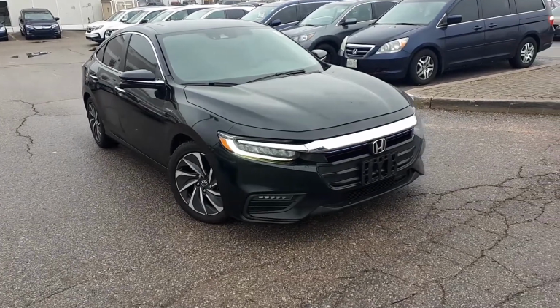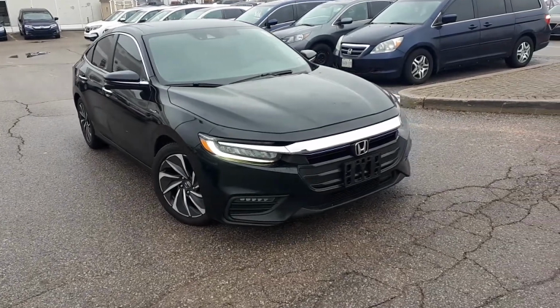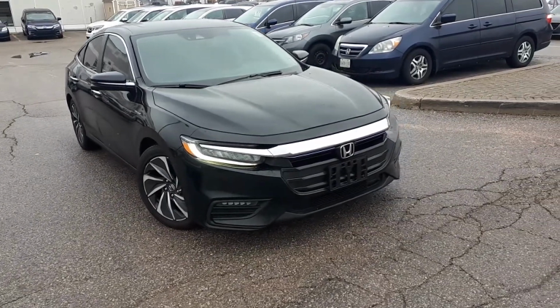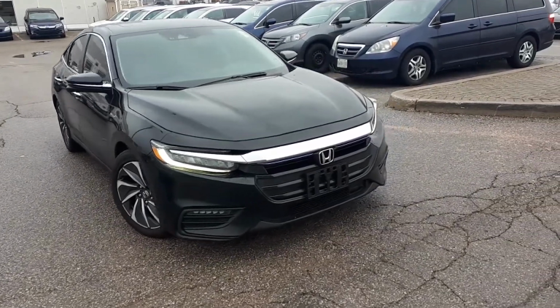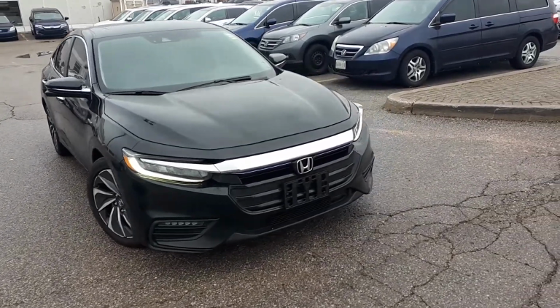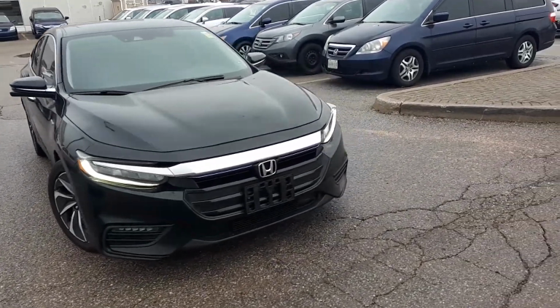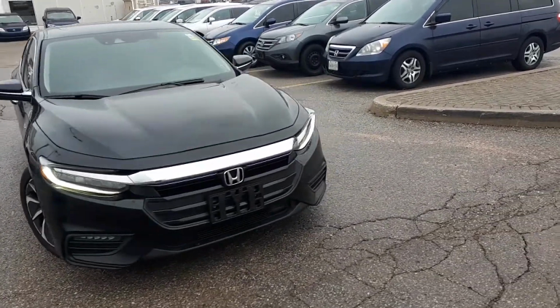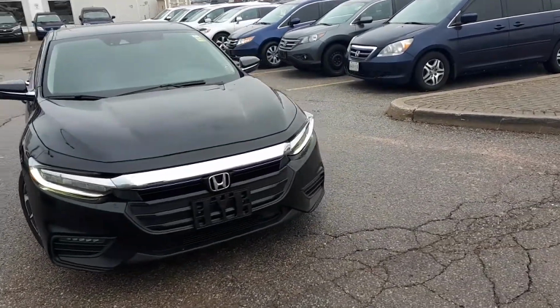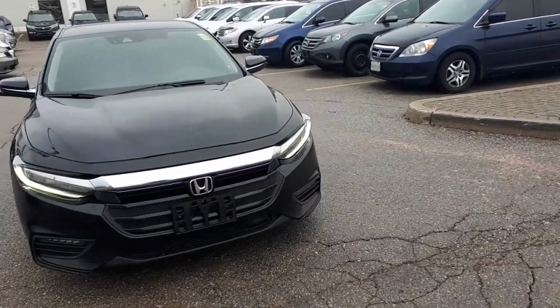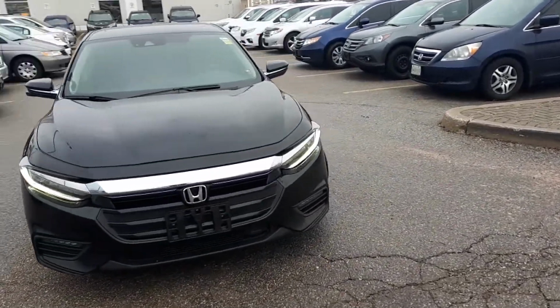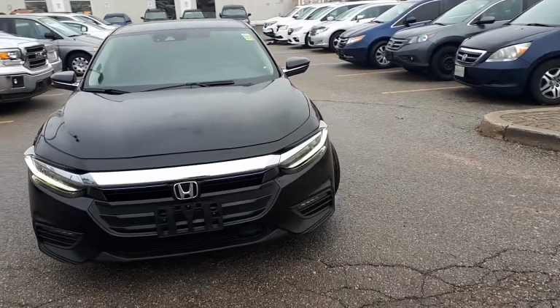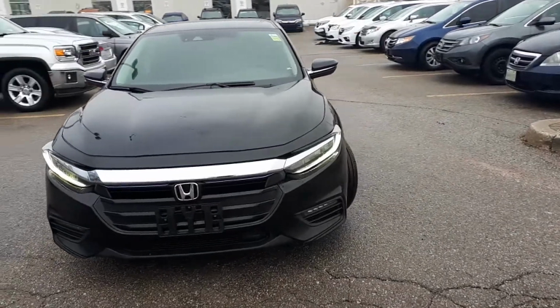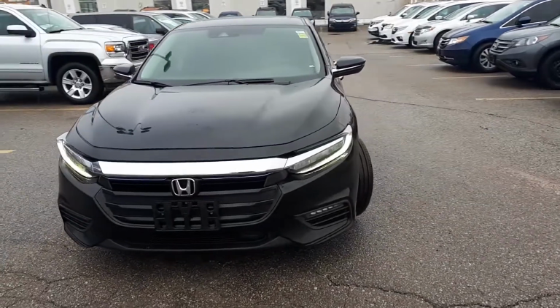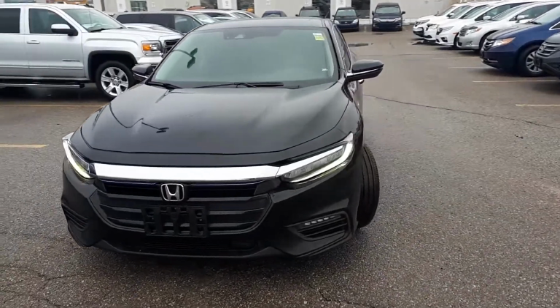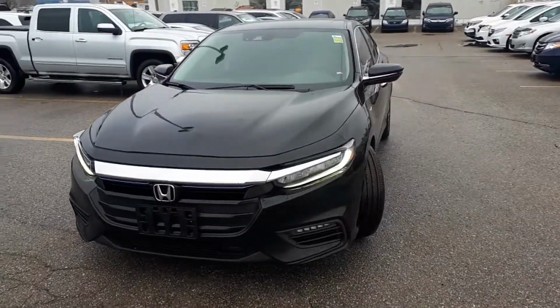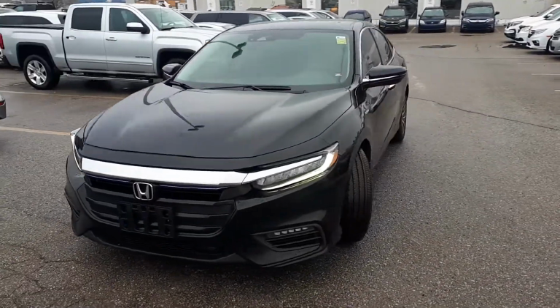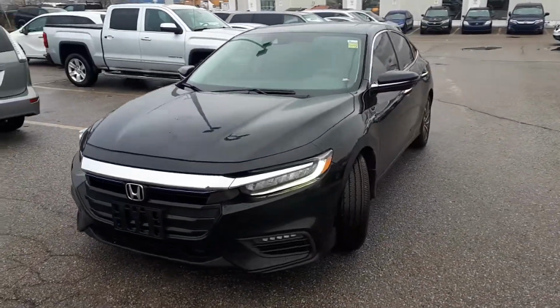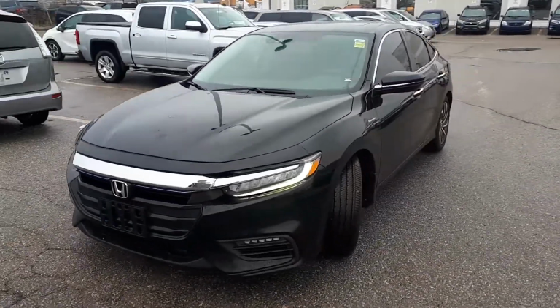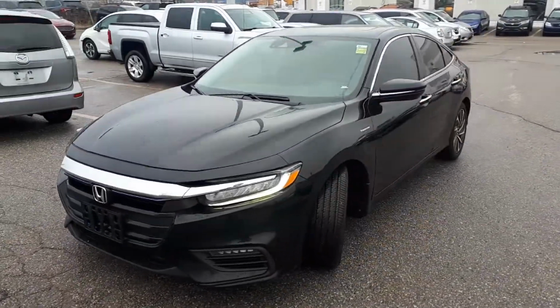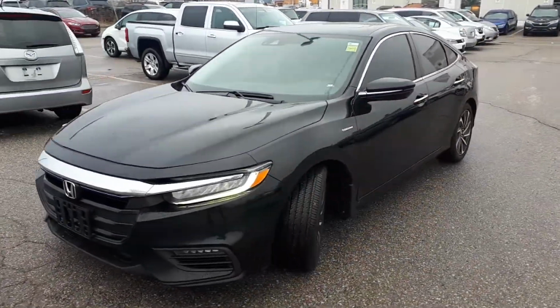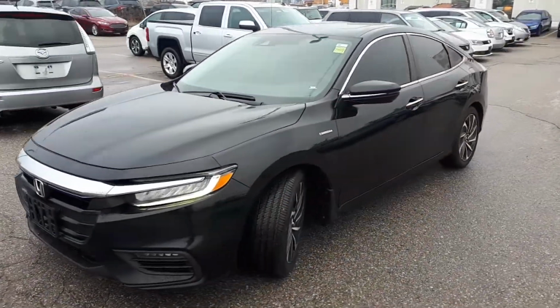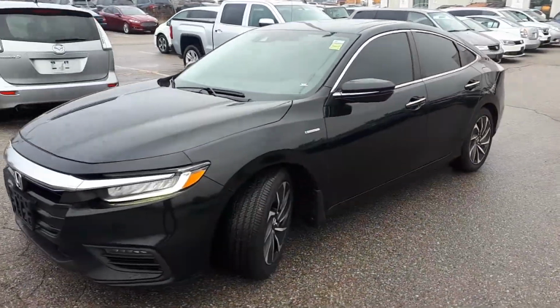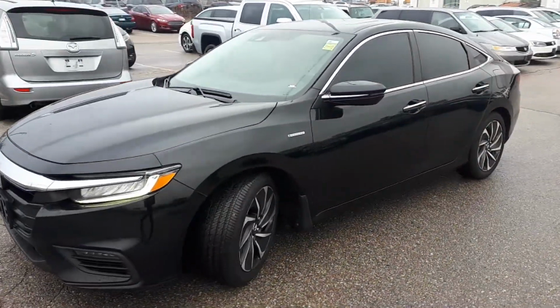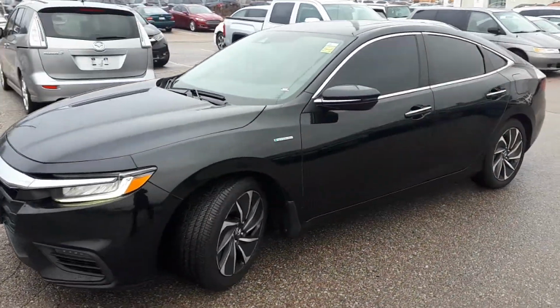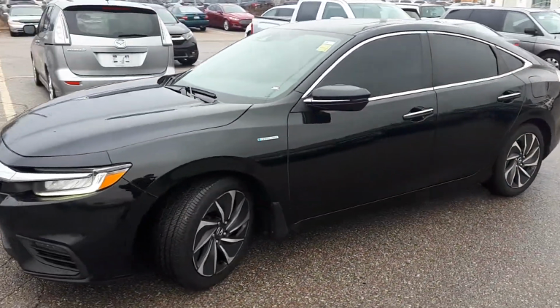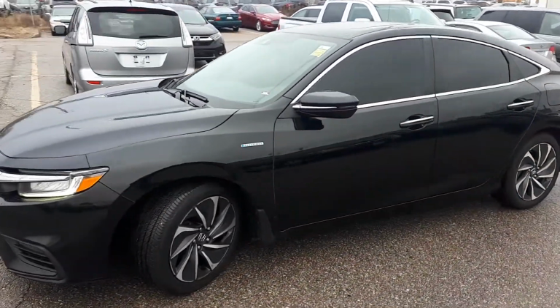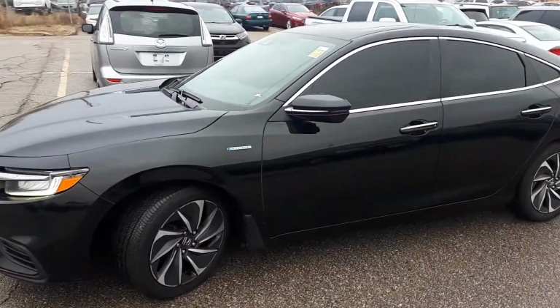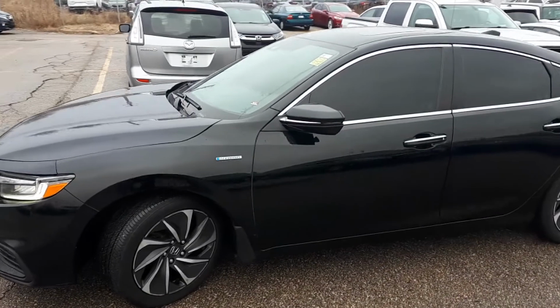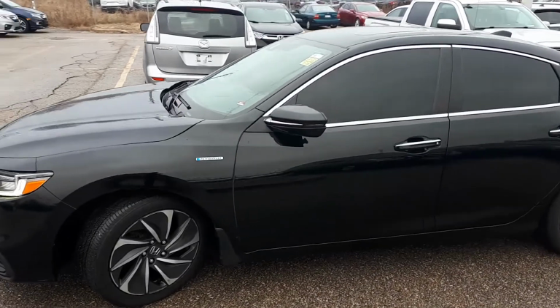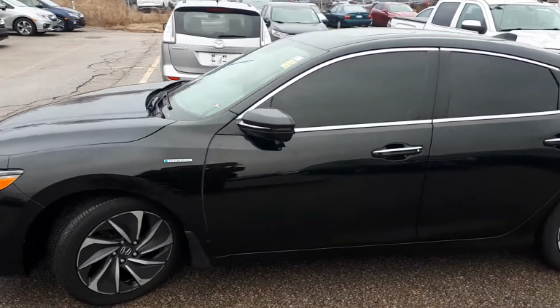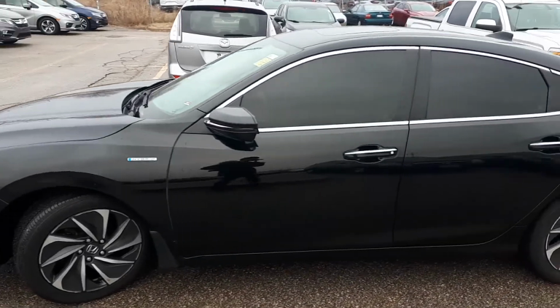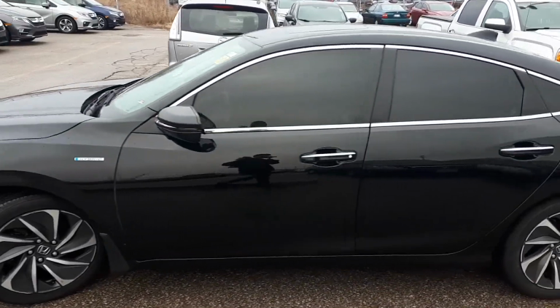Here at Formula Honda we have a Drive Shield Certified 2019 Honda Insight Touring. Here's a quick look at the outside of the vehicle.